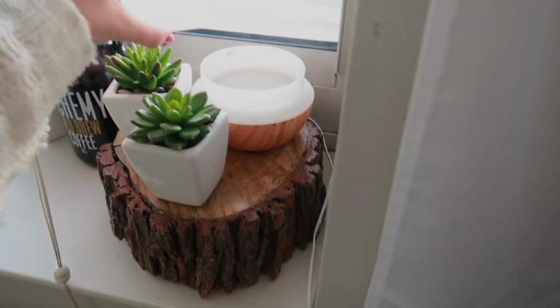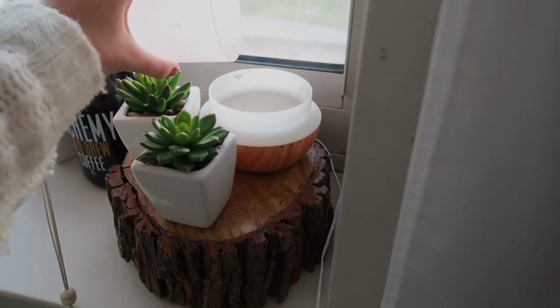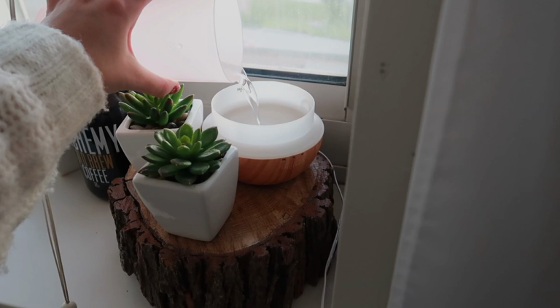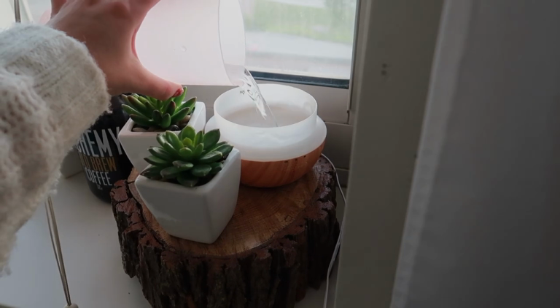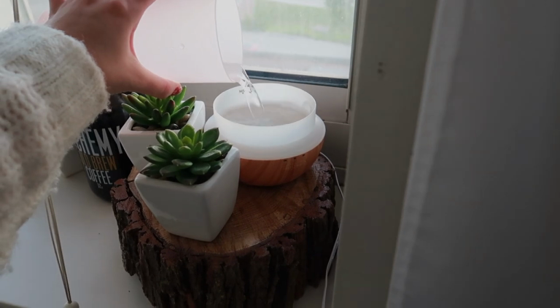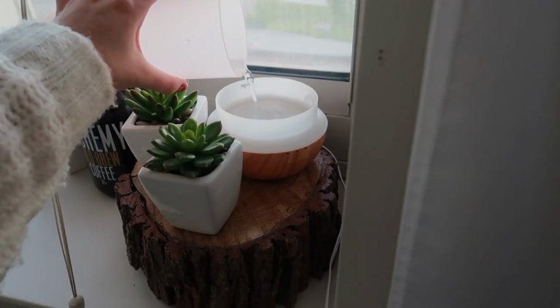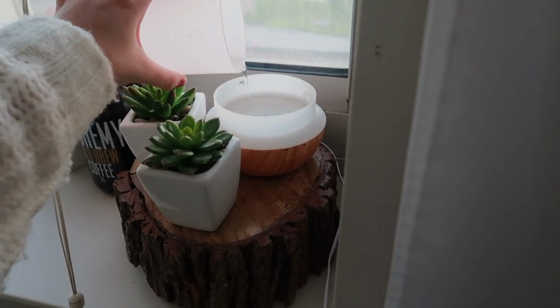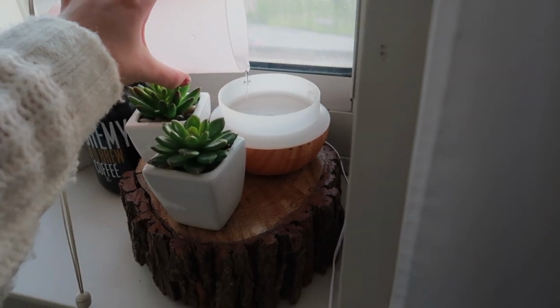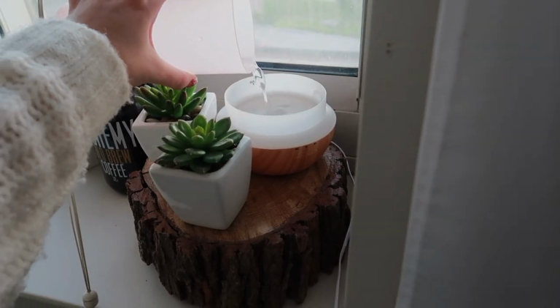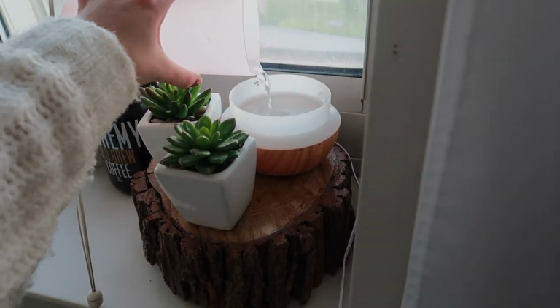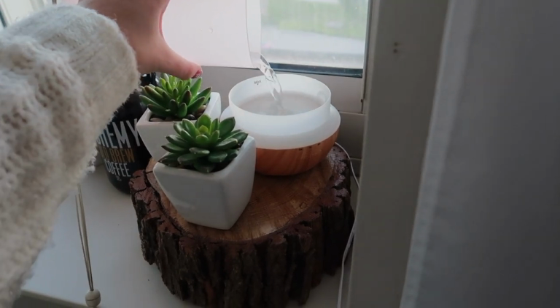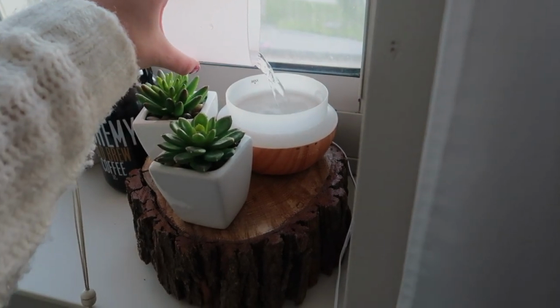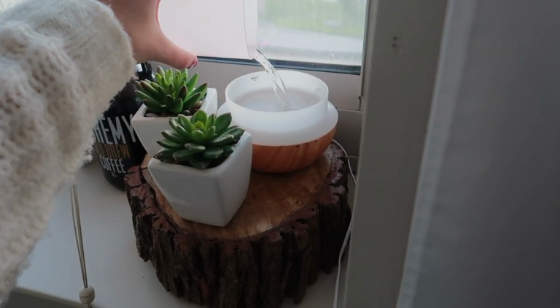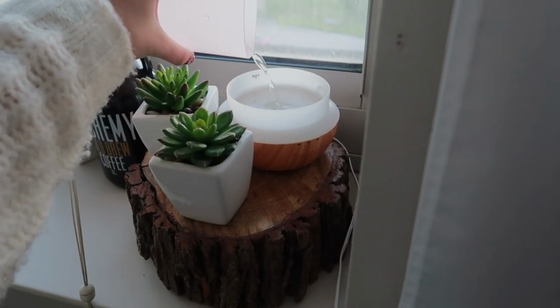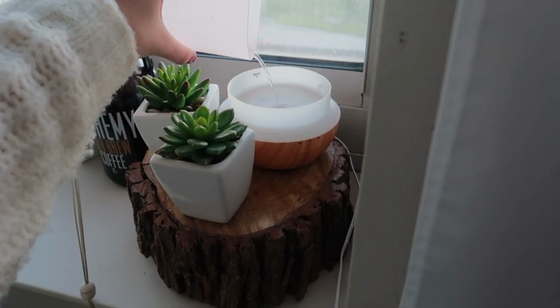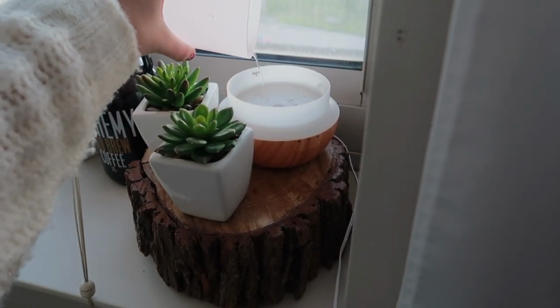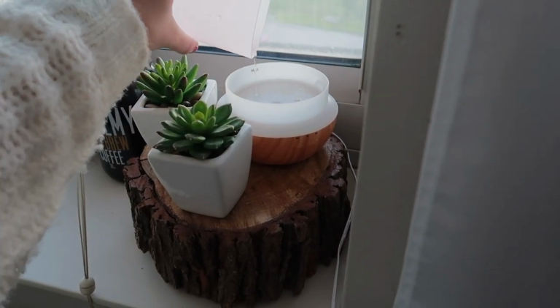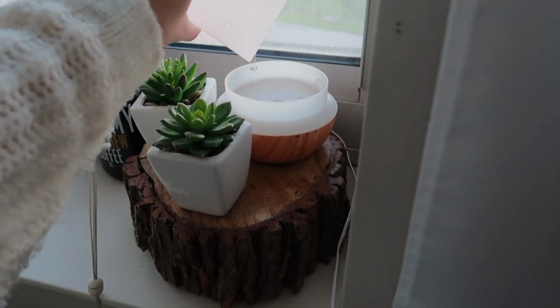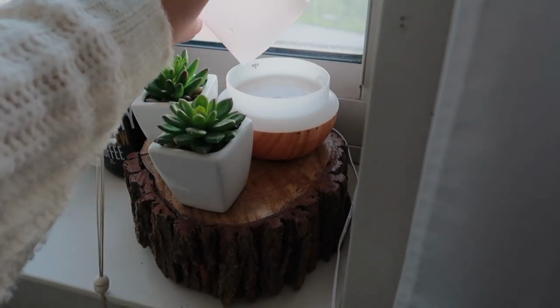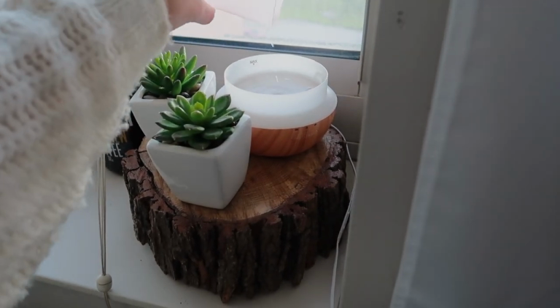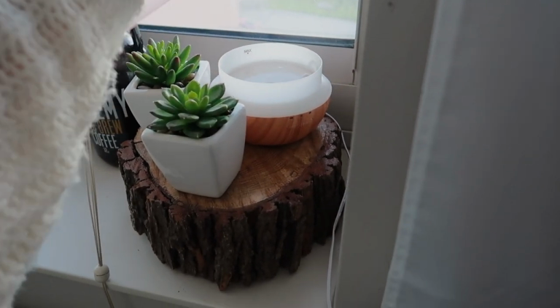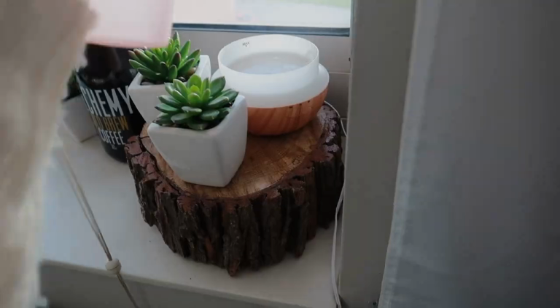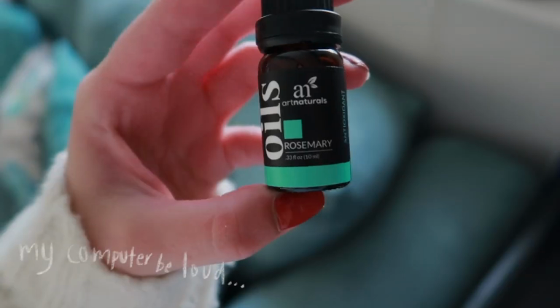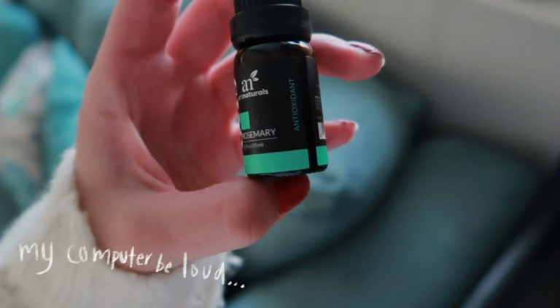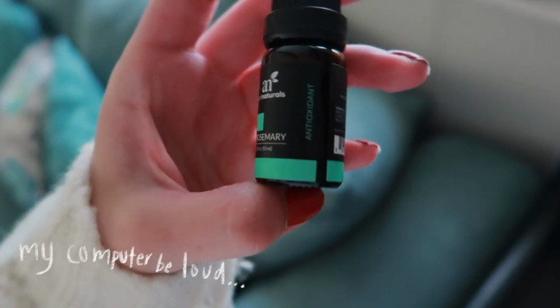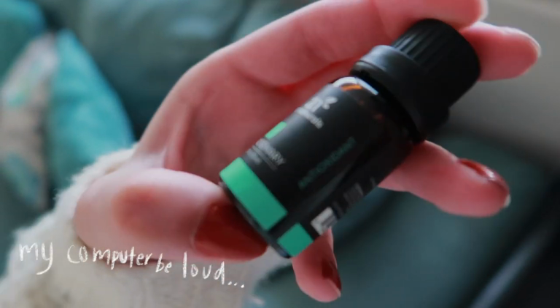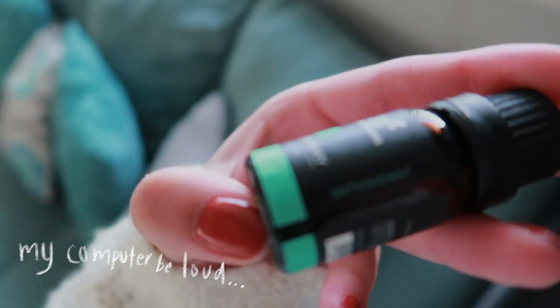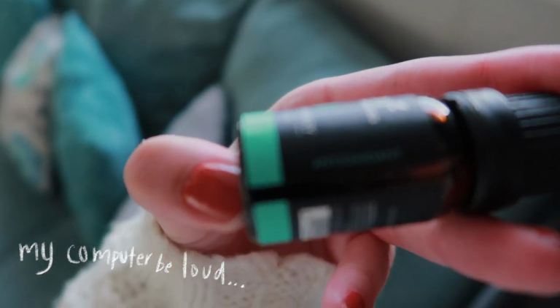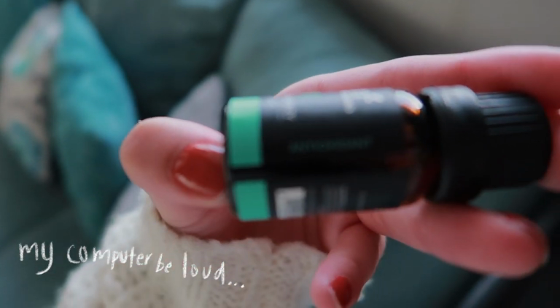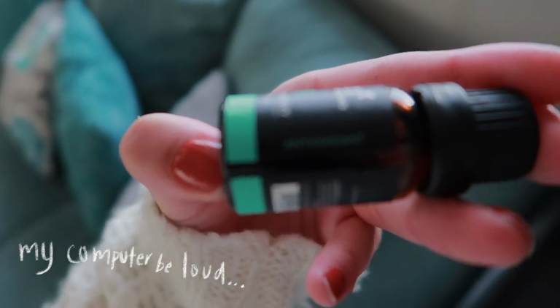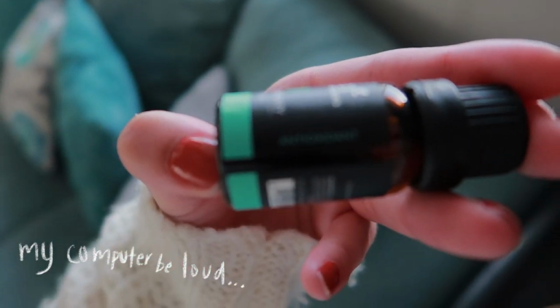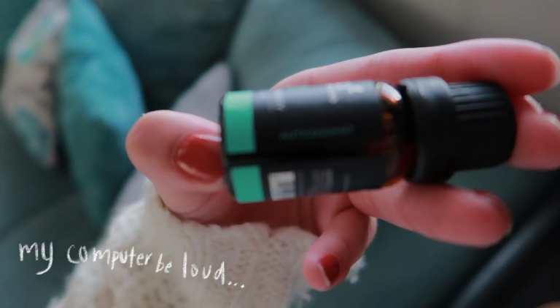Next, I go ahead and do some diffuser. This day I did rosemary, and it's an antioxidant, so that's always fun.